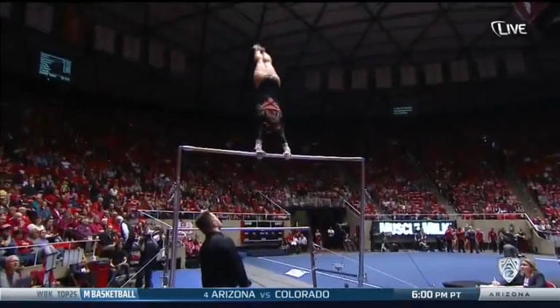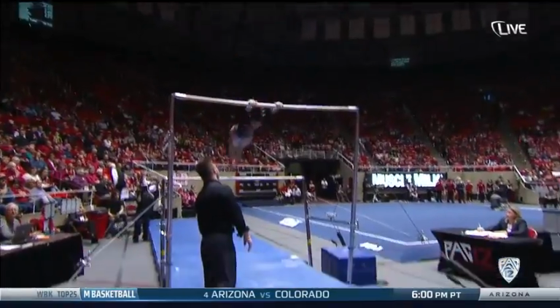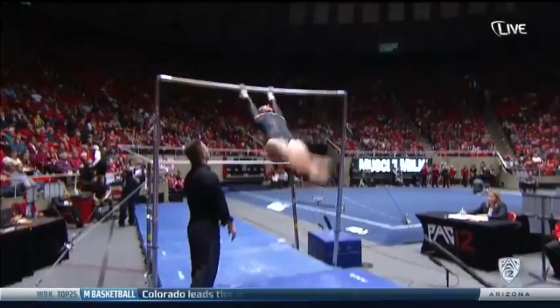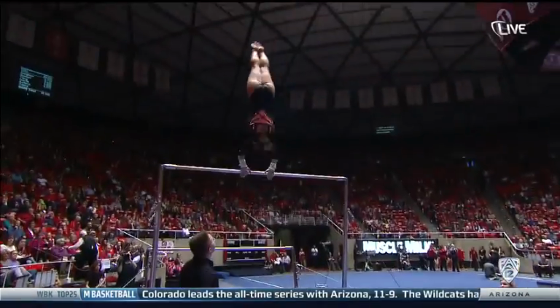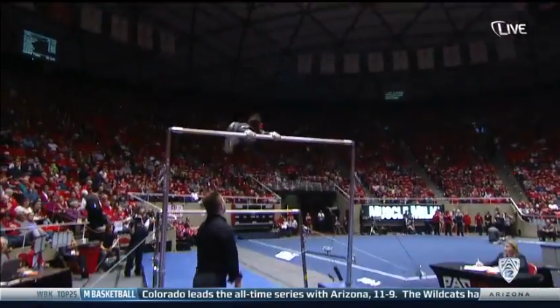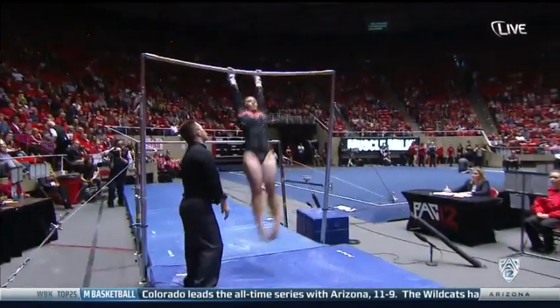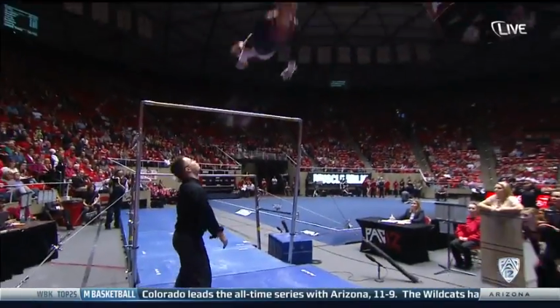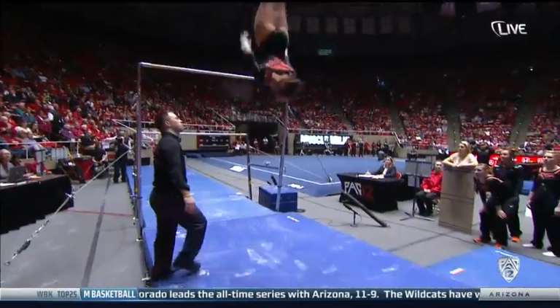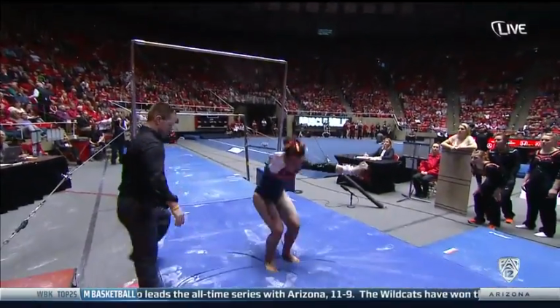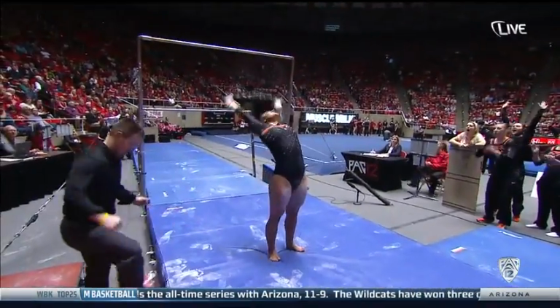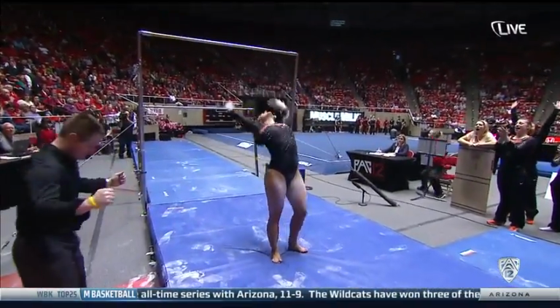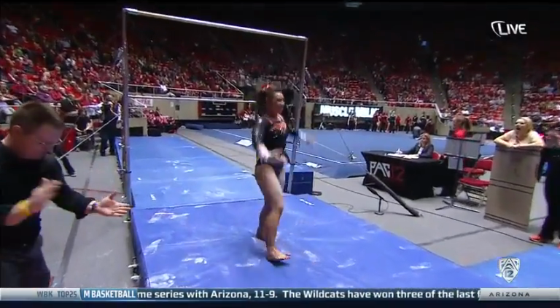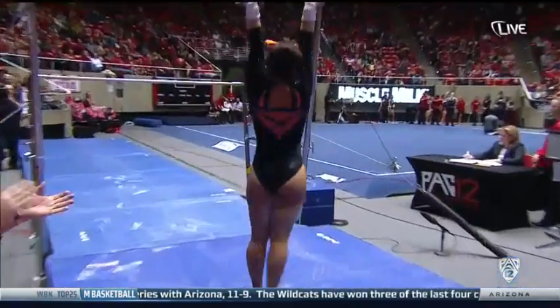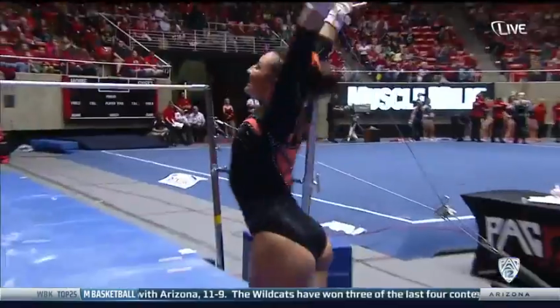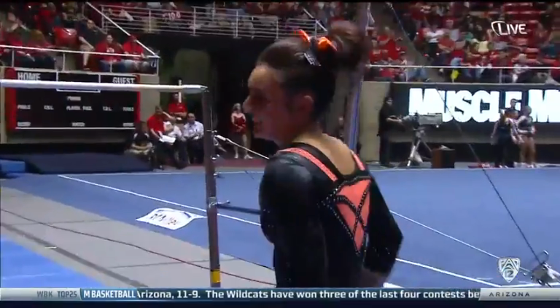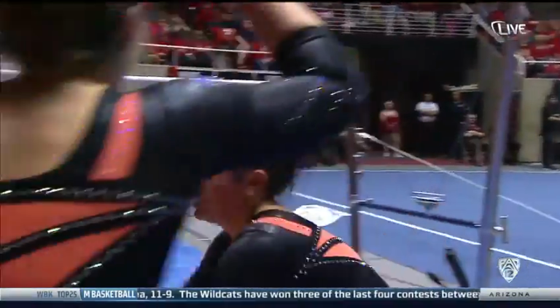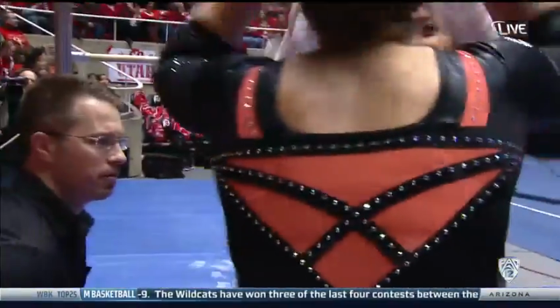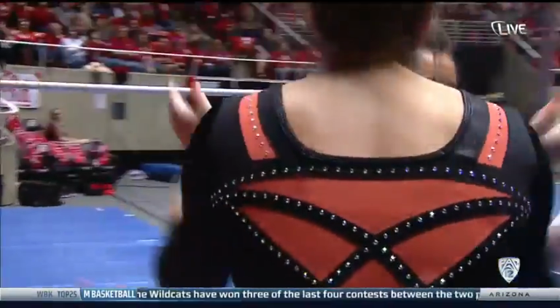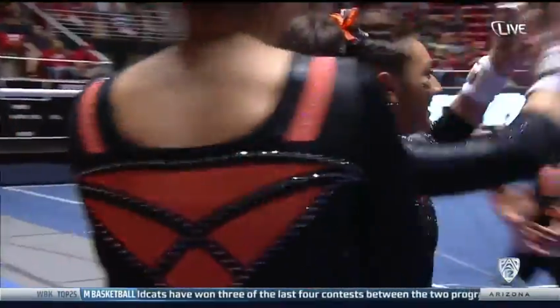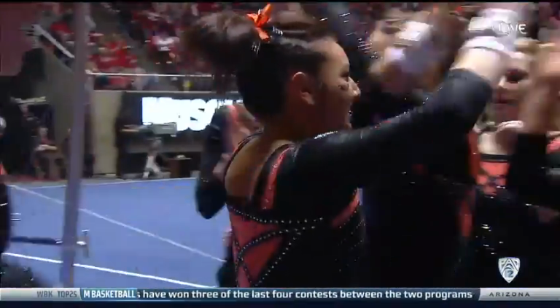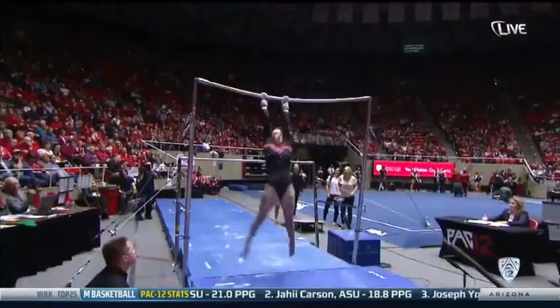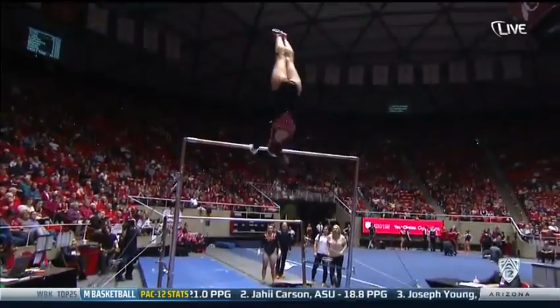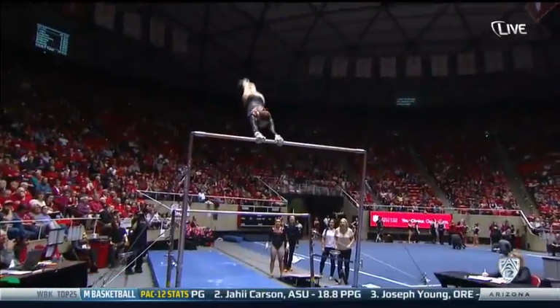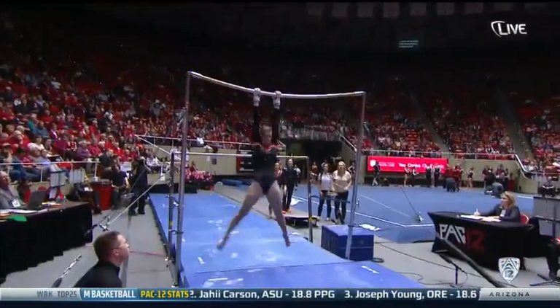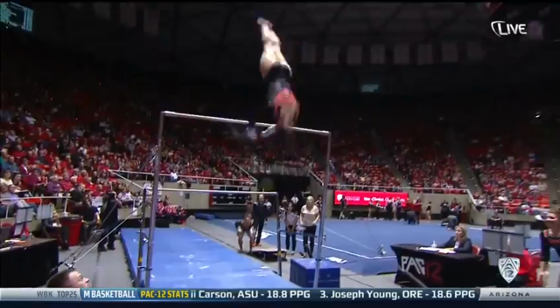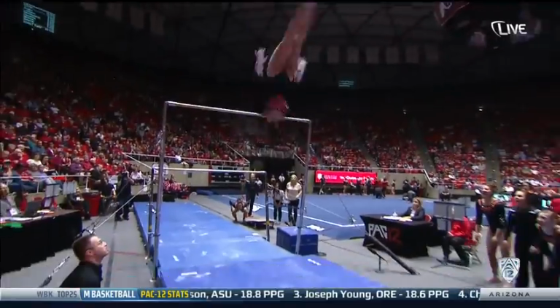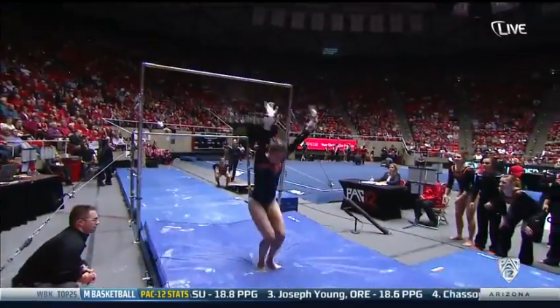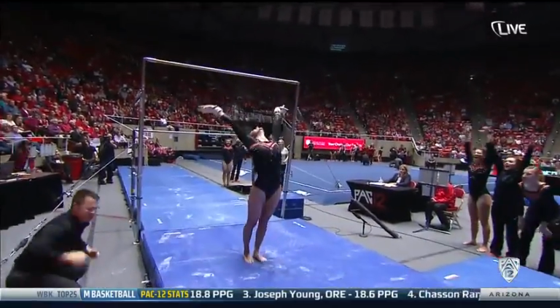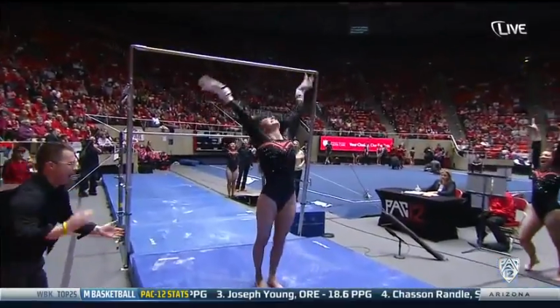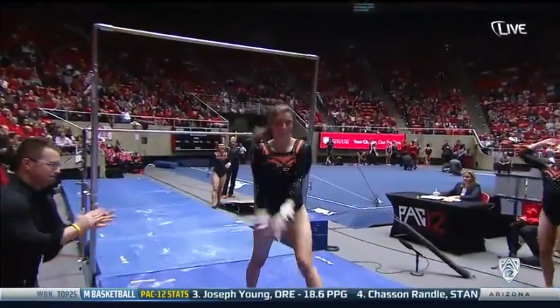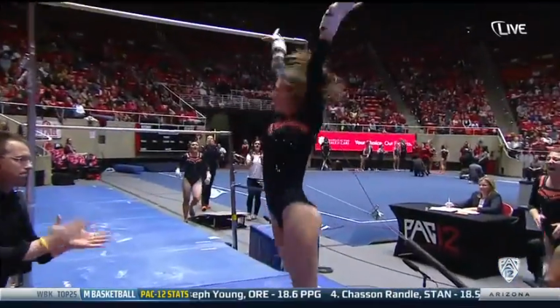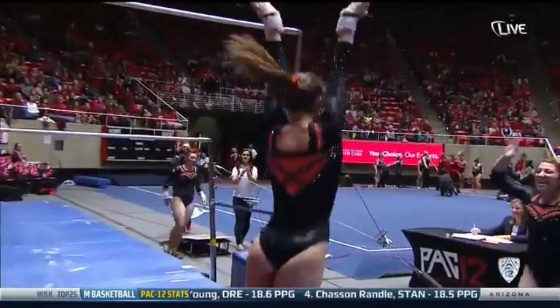See if she can finish it strong. Oh wow, that was beautiful. Indeed she does. Nice finish. Great finish. Here's the dismount. Massive double layout dismount again.